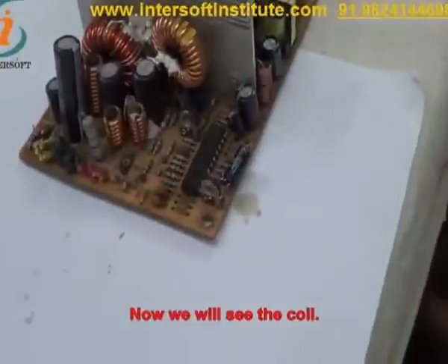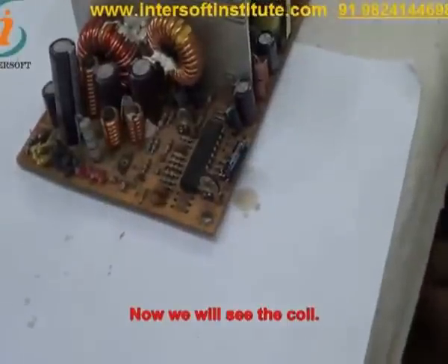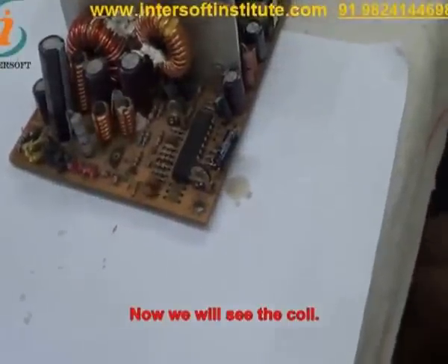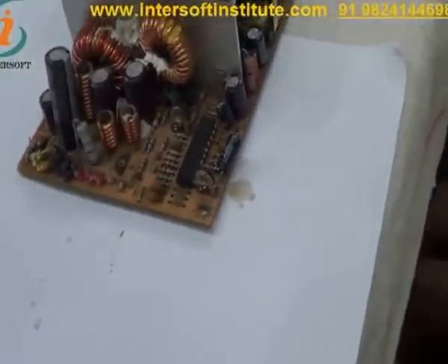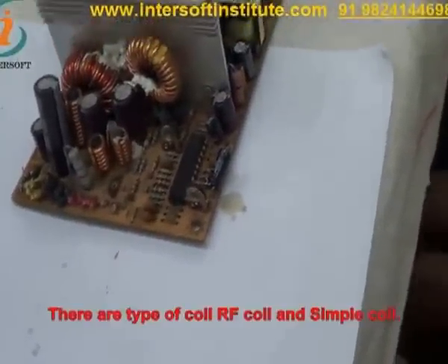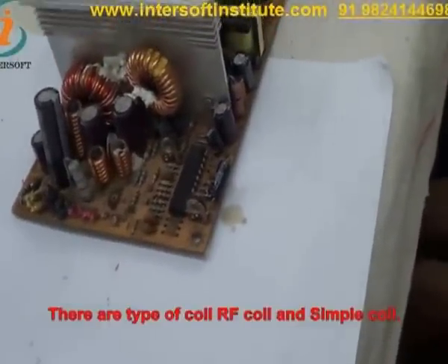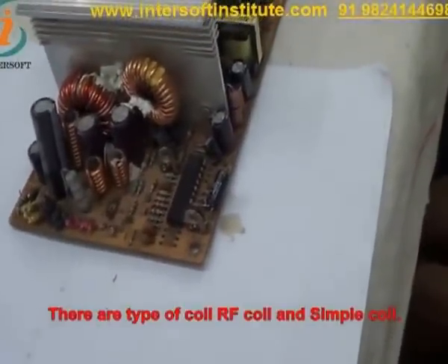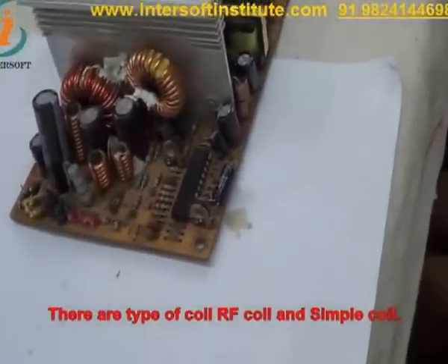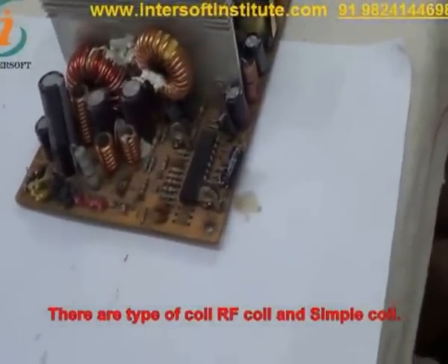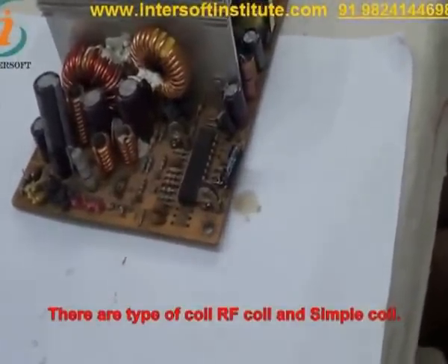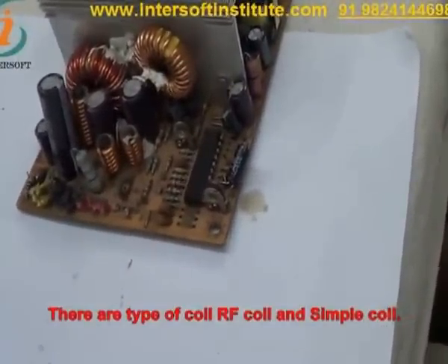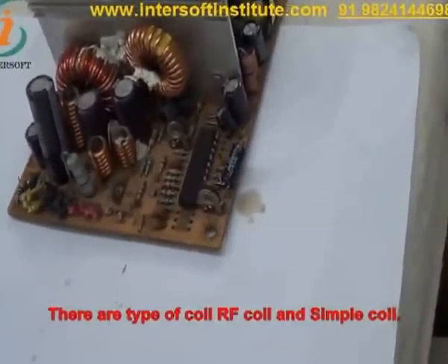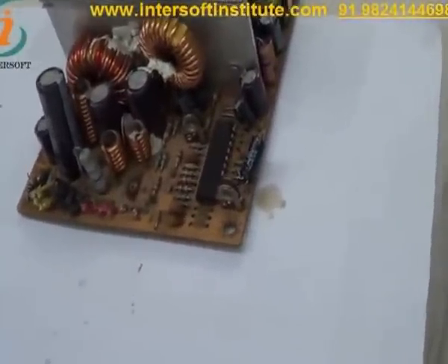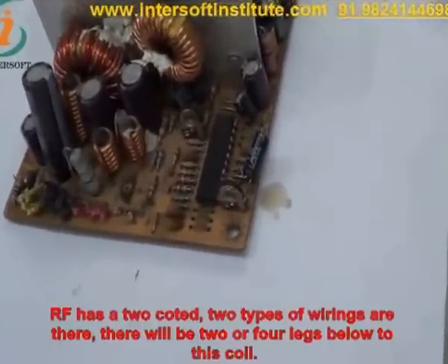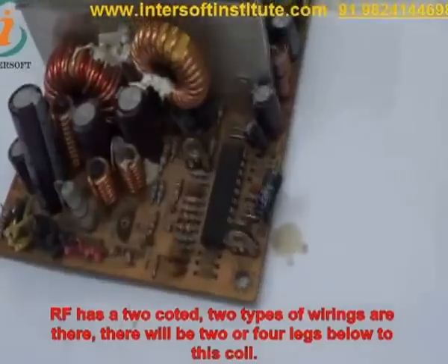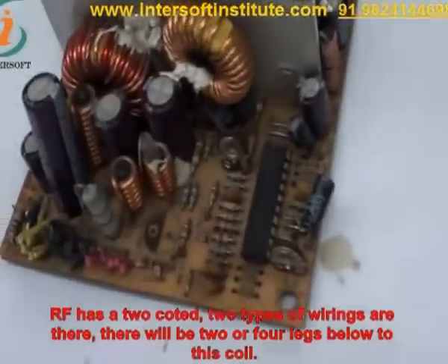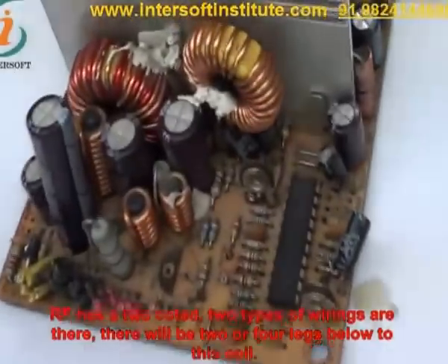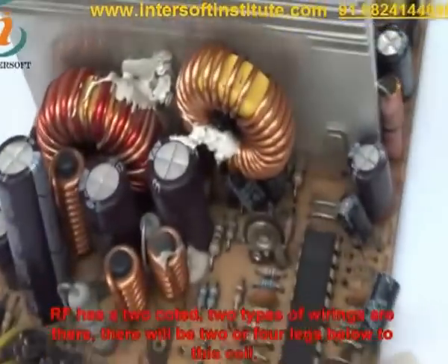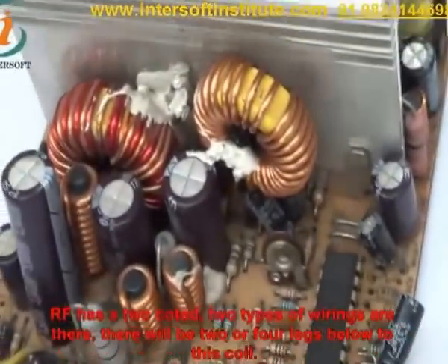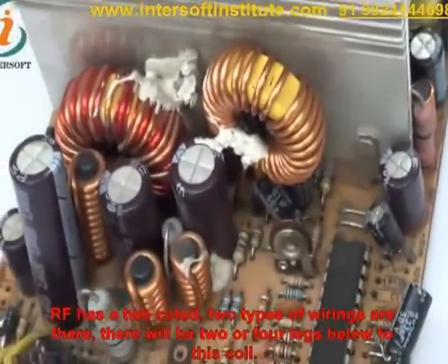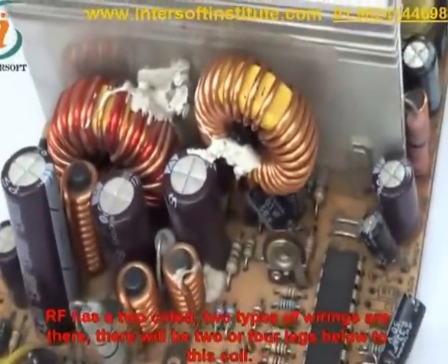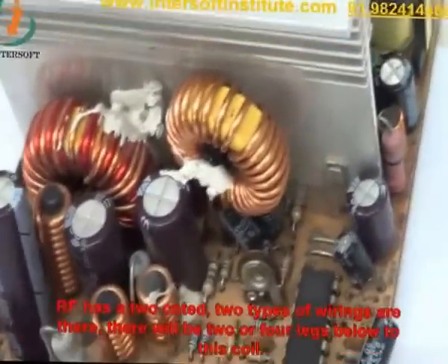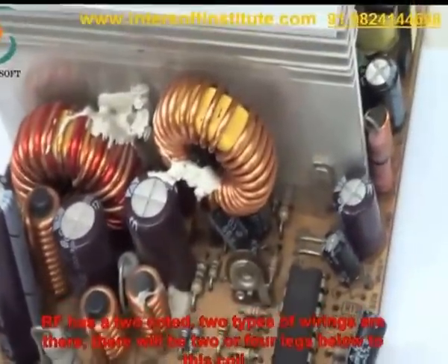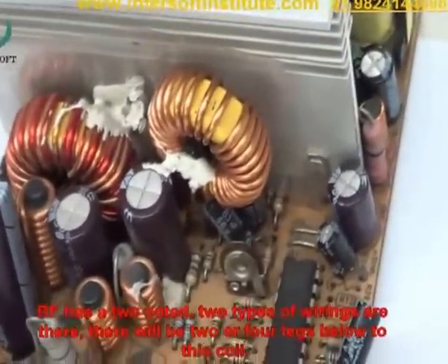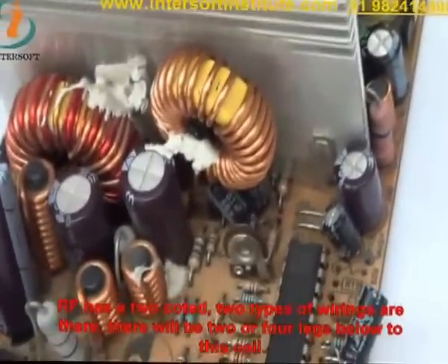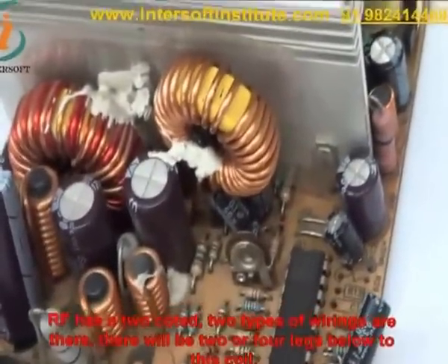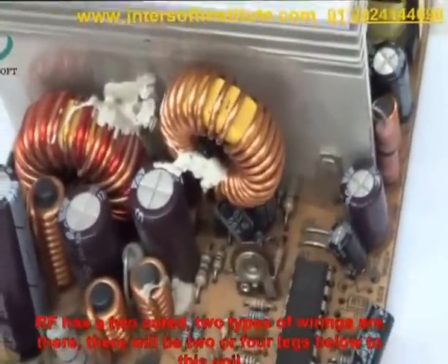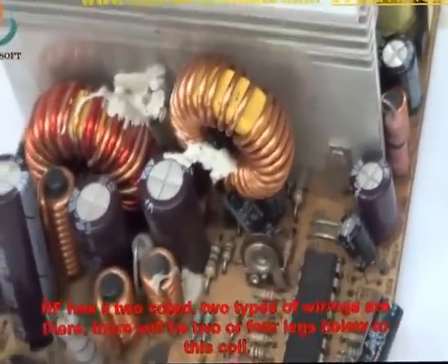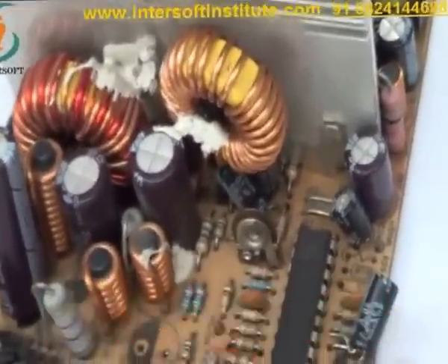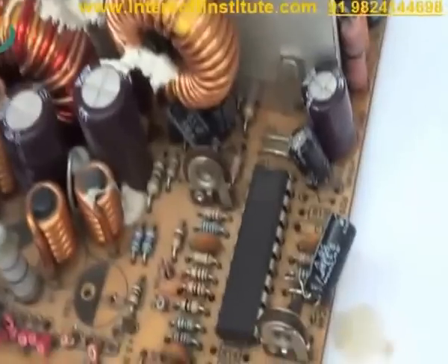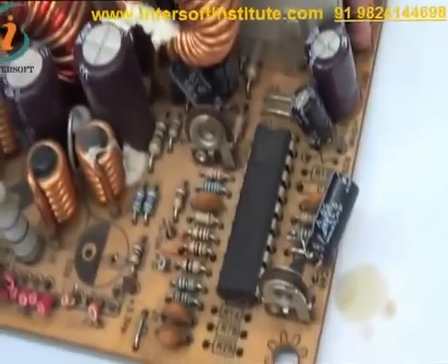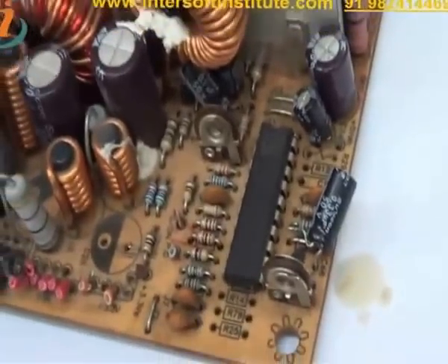Now we will see the coil. There are two types of coil: RF coil and simple coil. The RF coil is tin-coated. You can see there are two types of wiring and there will be two or four legs below these coils. This is another coil.